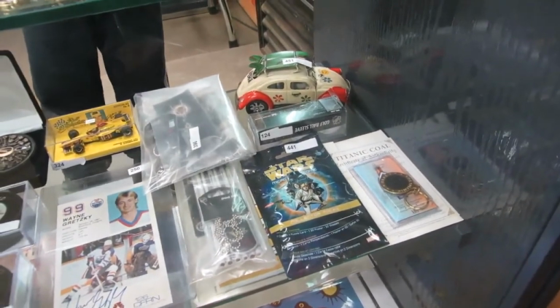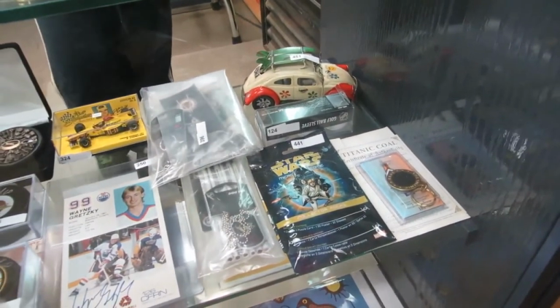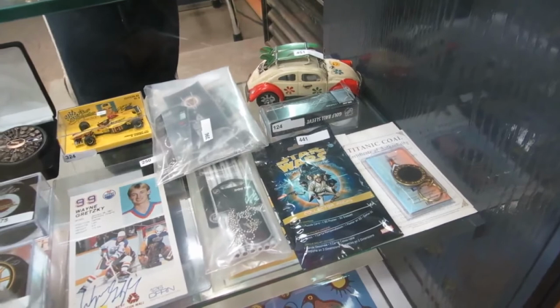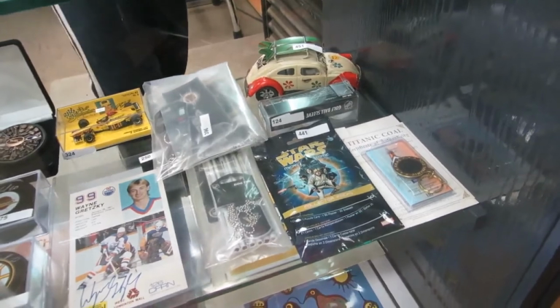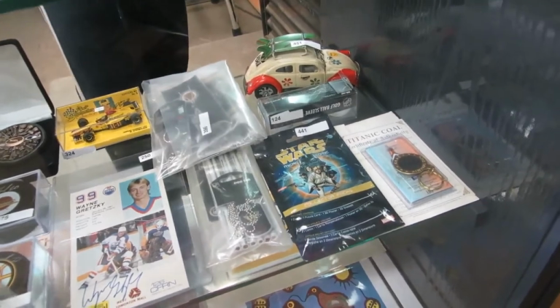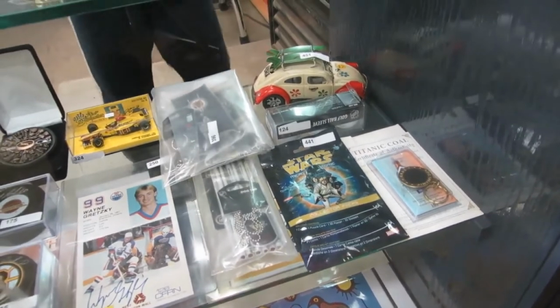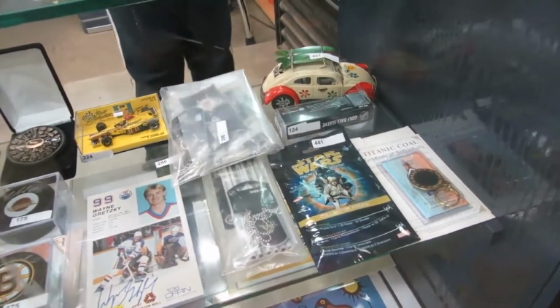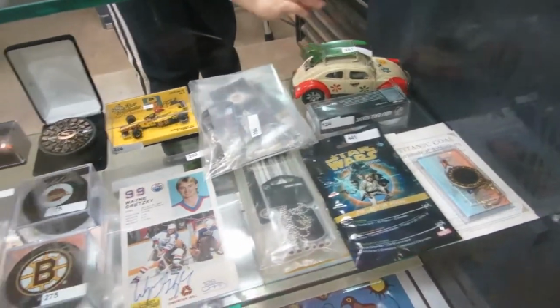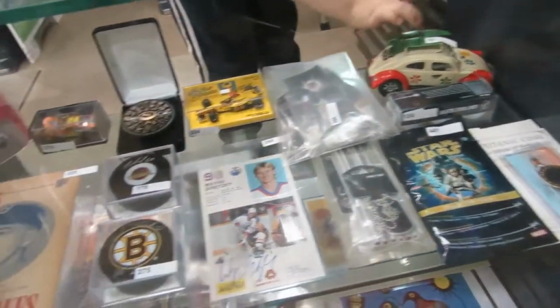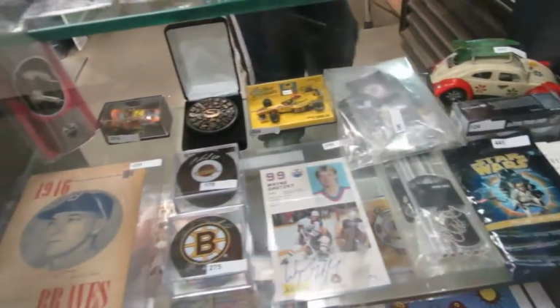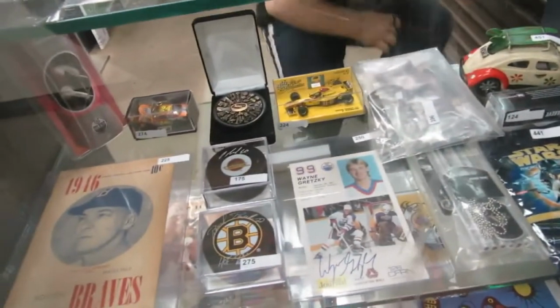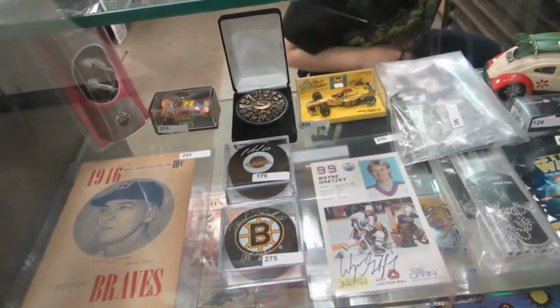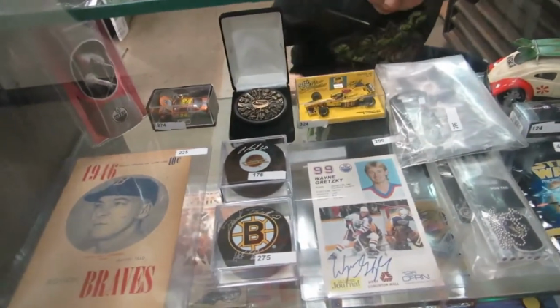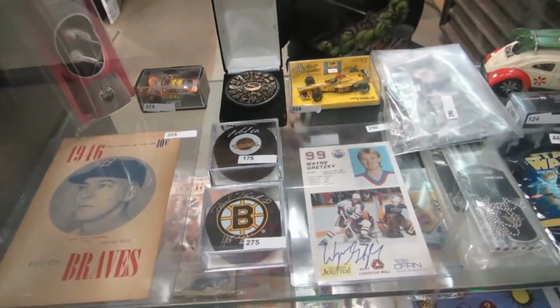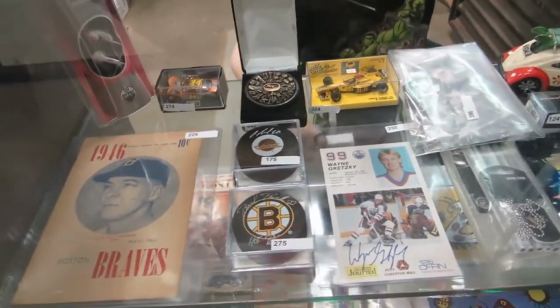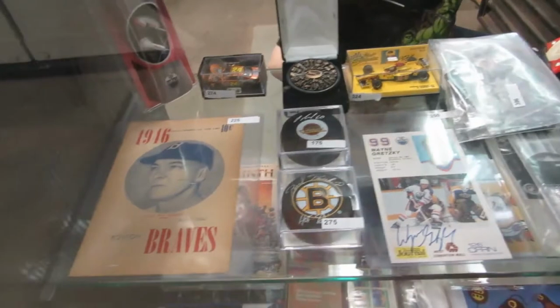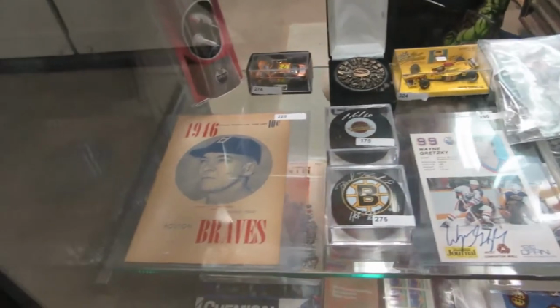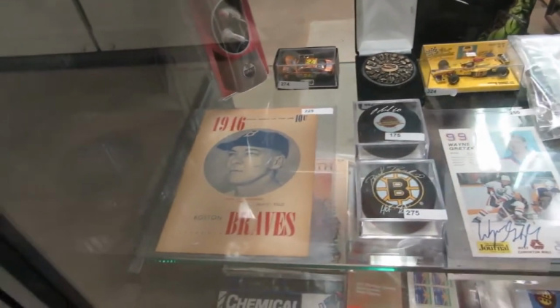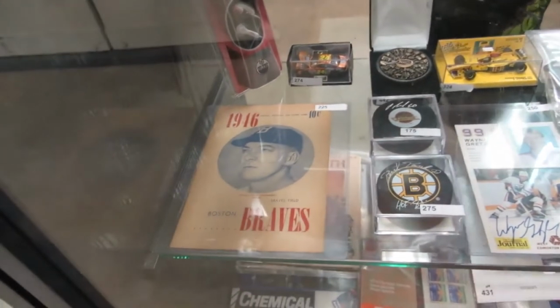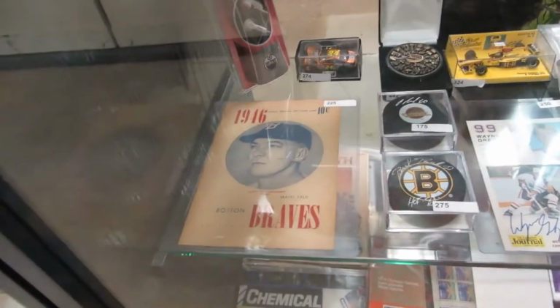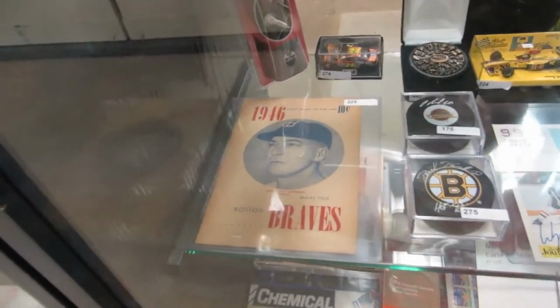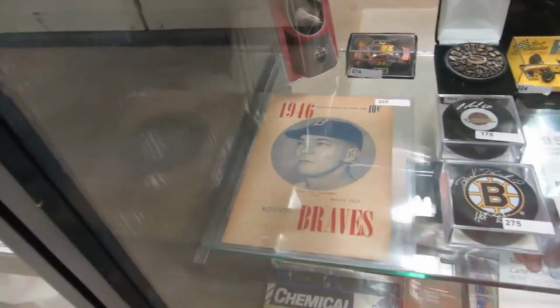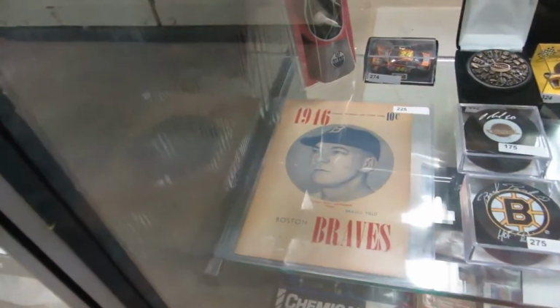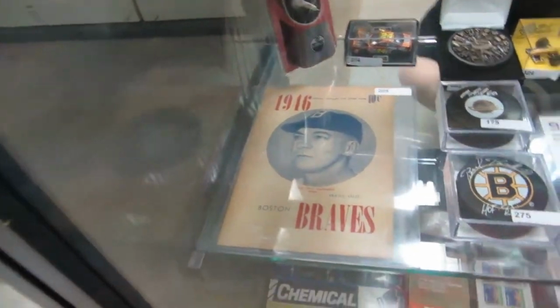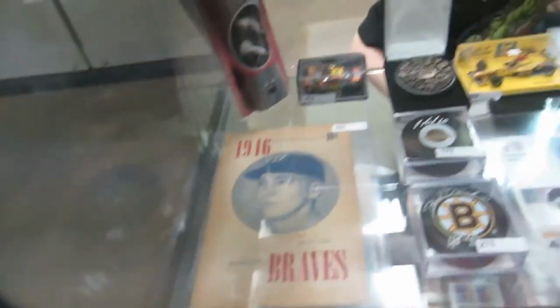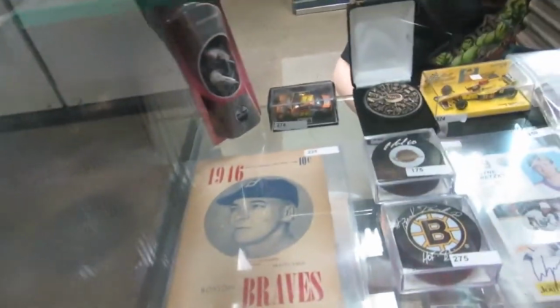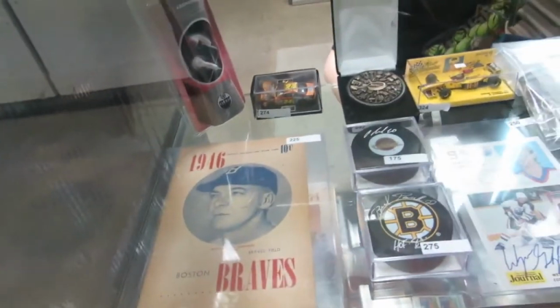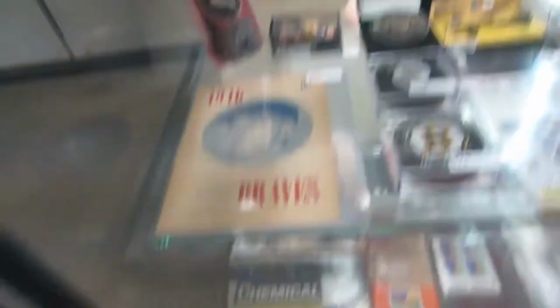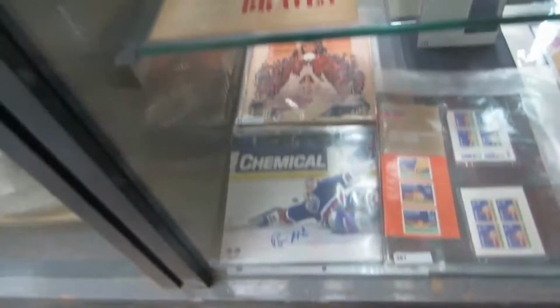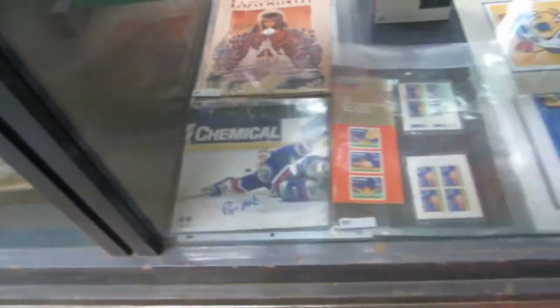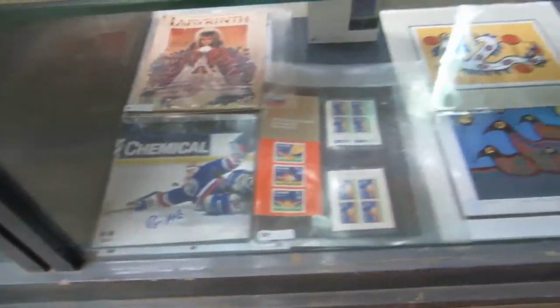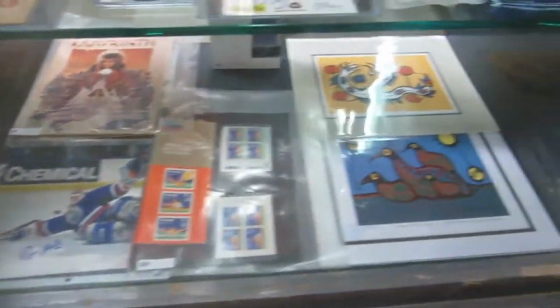We got comics, mini comics, cars. Signed puck — Wayne Gretzky signed stuff, Atlanta Braves, lots of Braves, Oilers stuff, stamps, signed pictures.